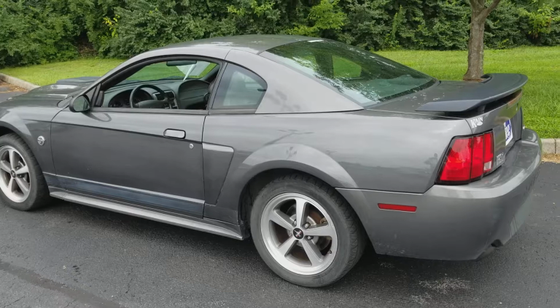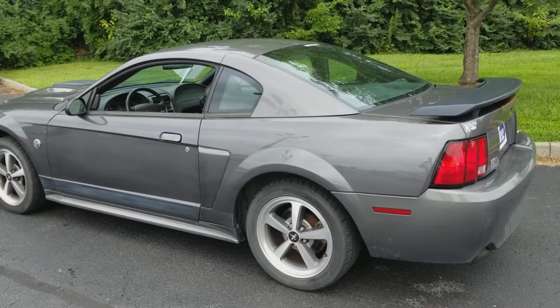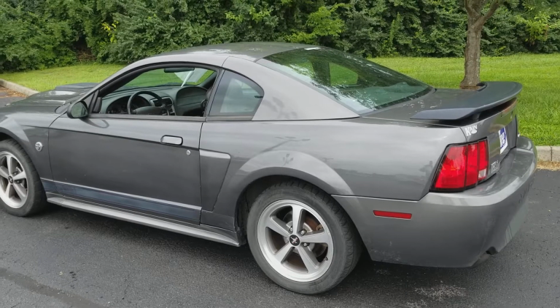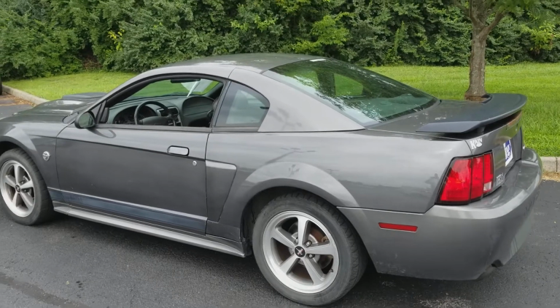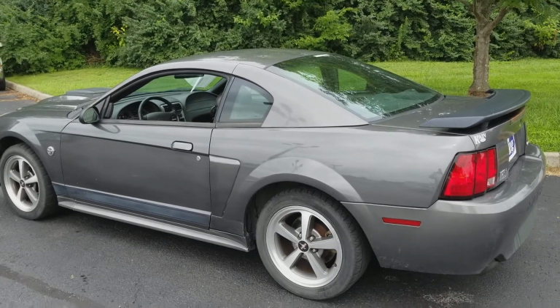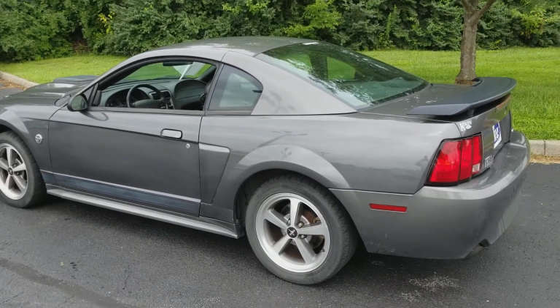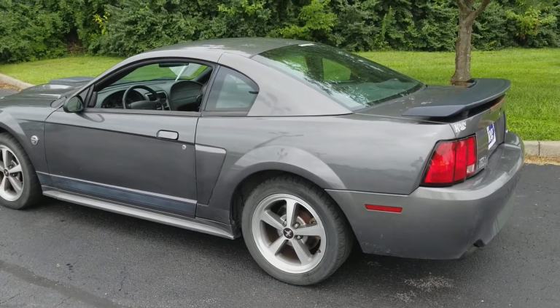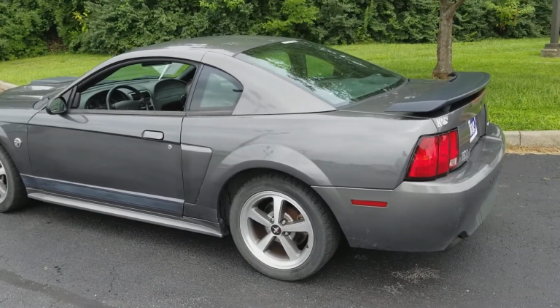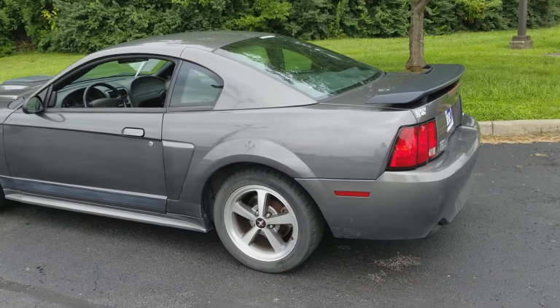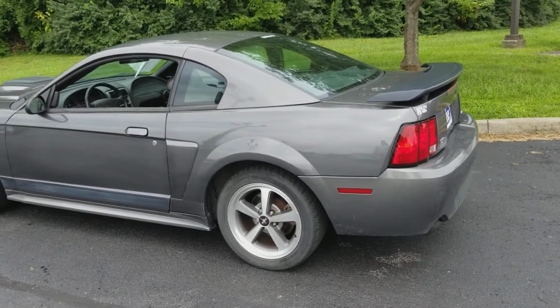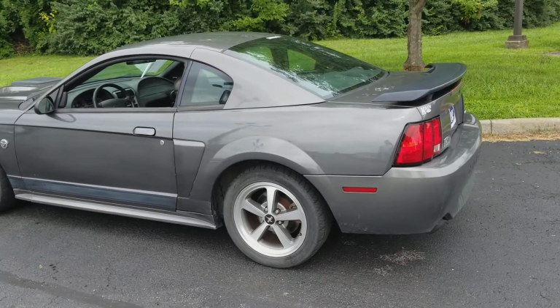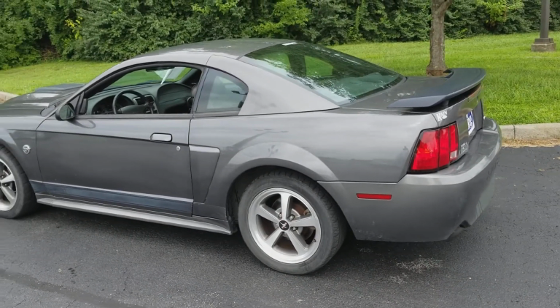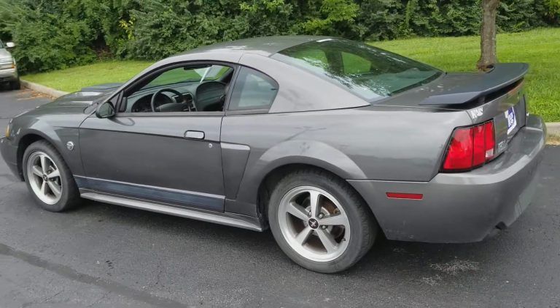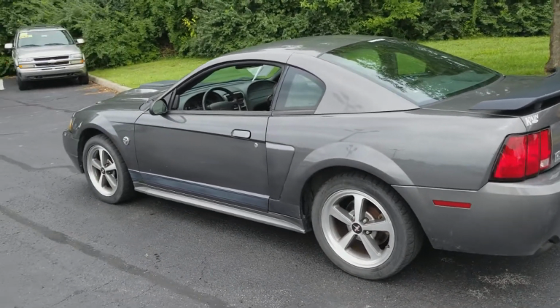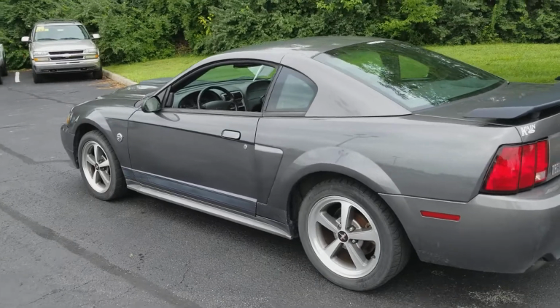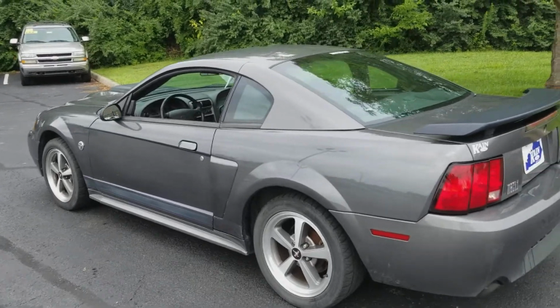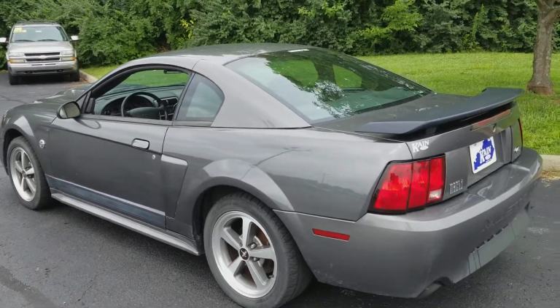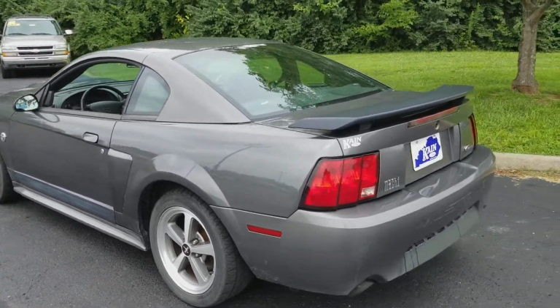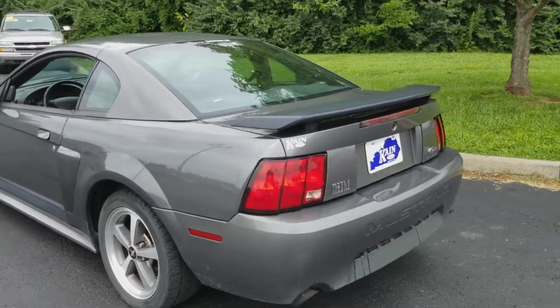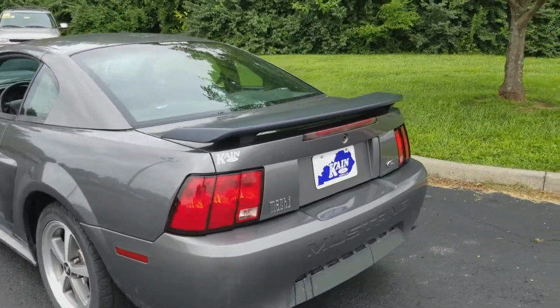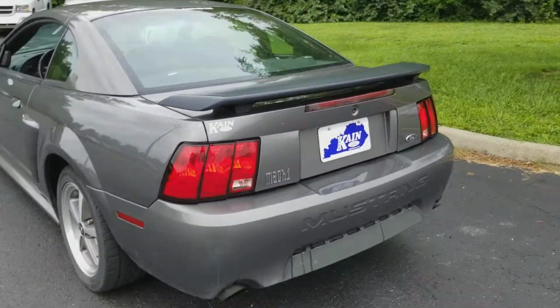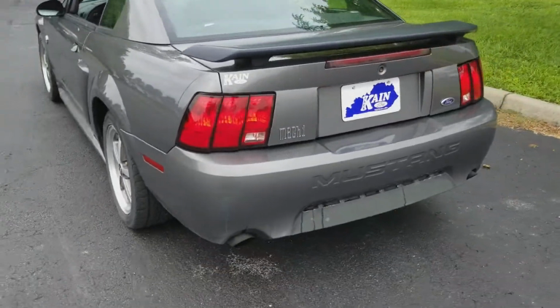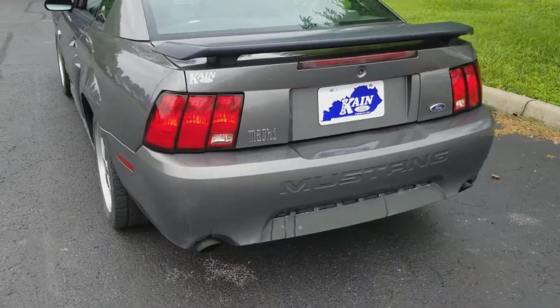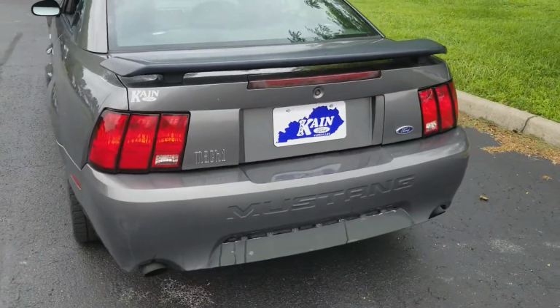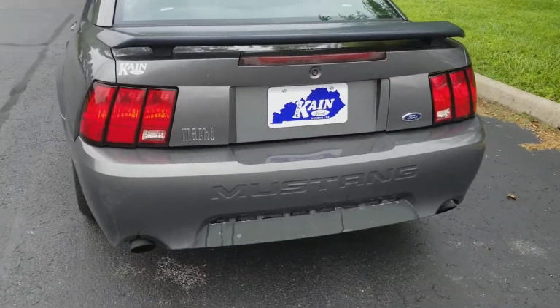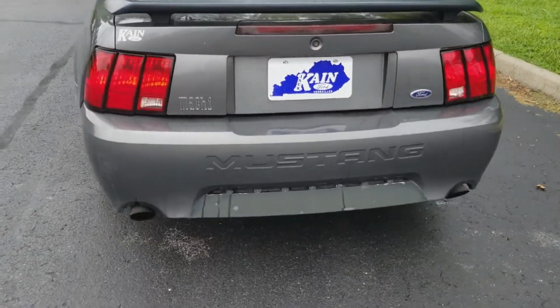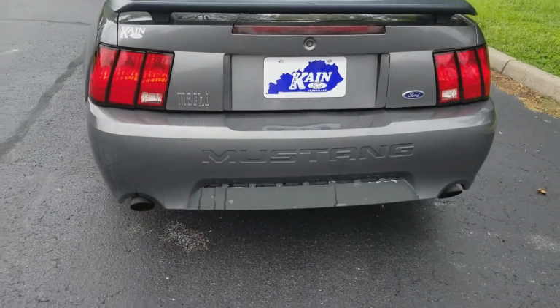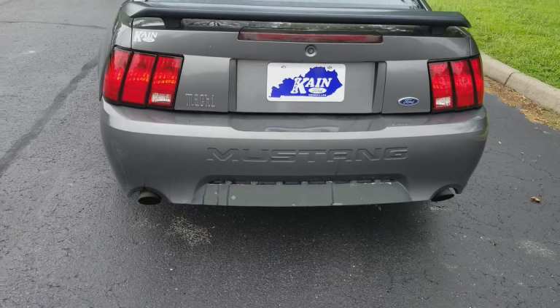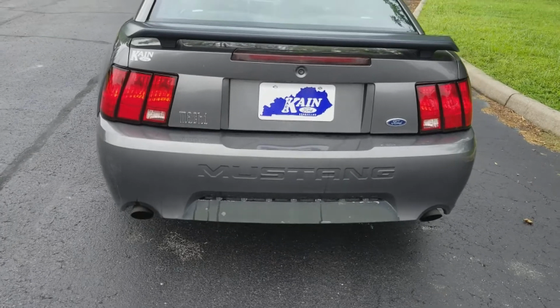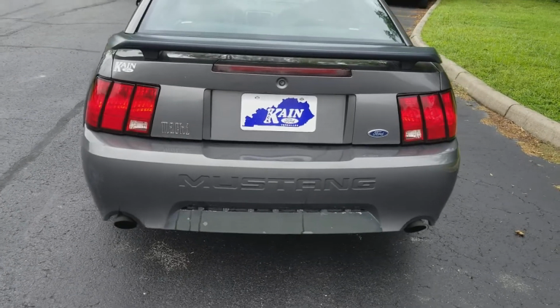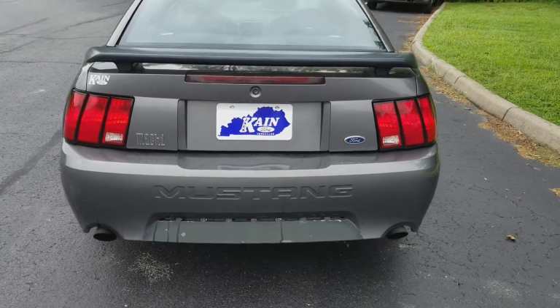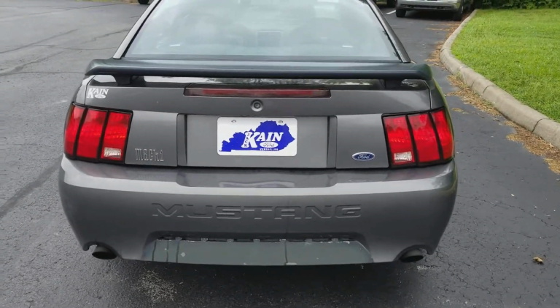Hello everyone, this is Tom Sumner at Jack Kane Ford. I want to show you this 2004 Mach 1. This is a really nice car — I just got through driving it. It sounds great, drives great.